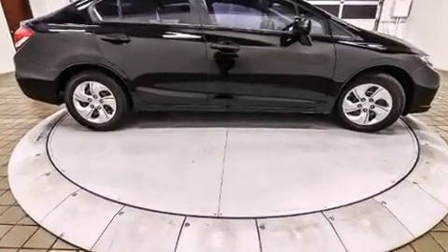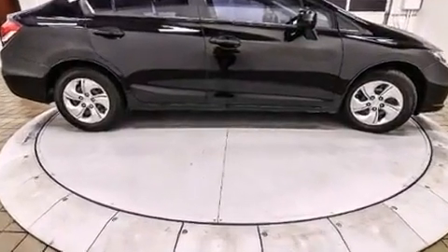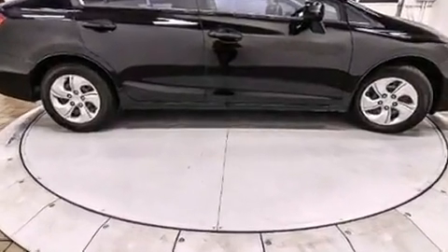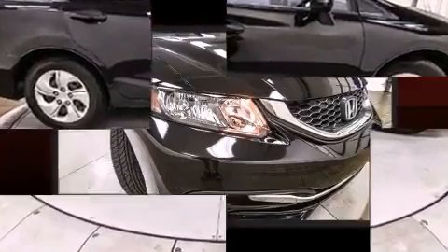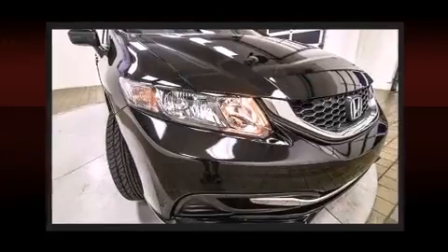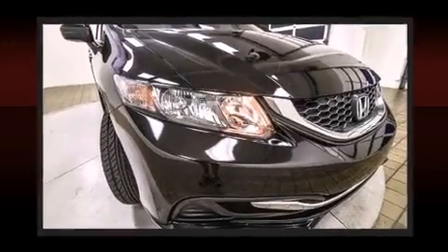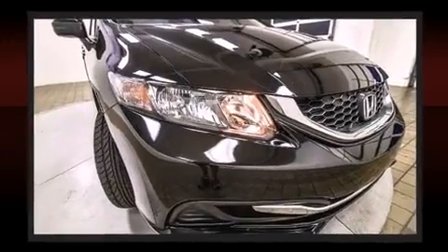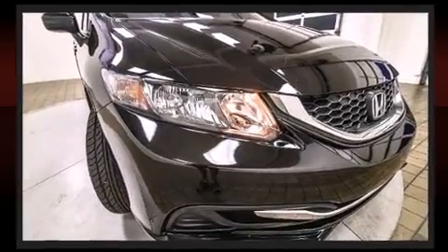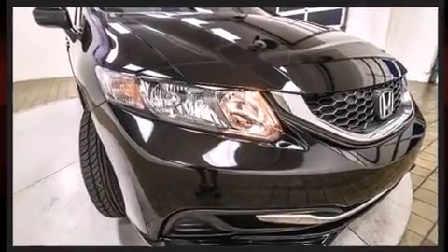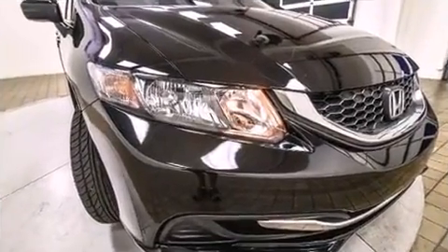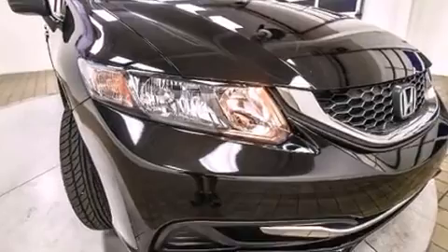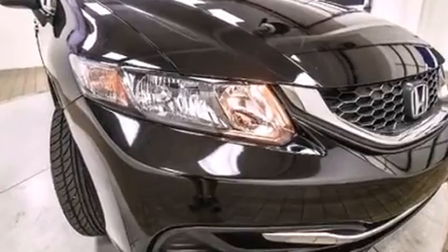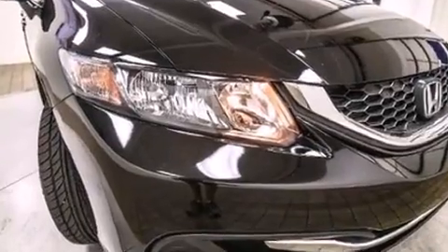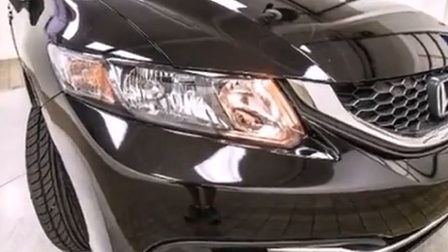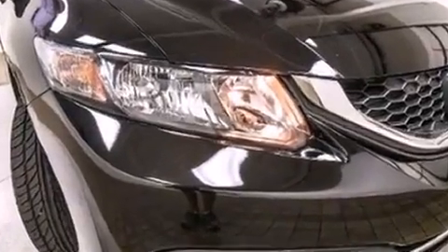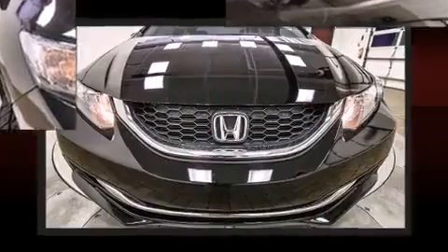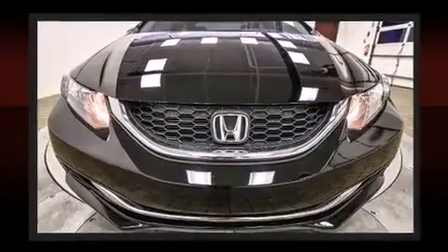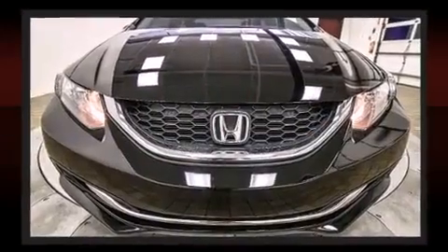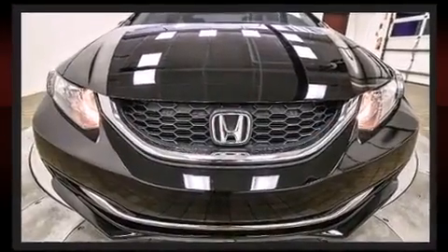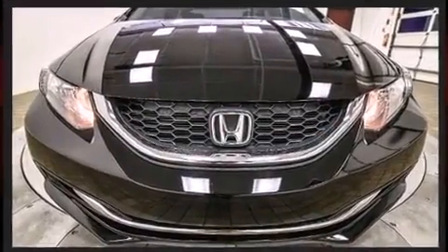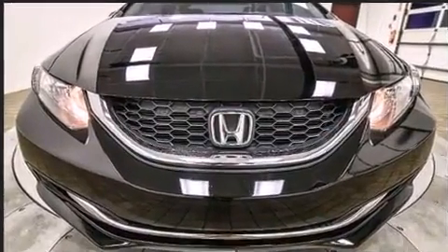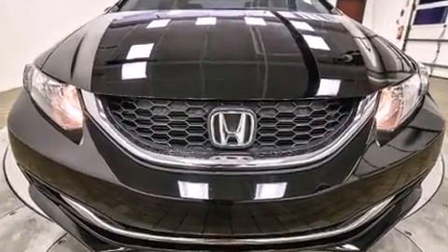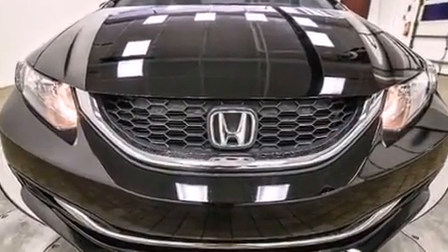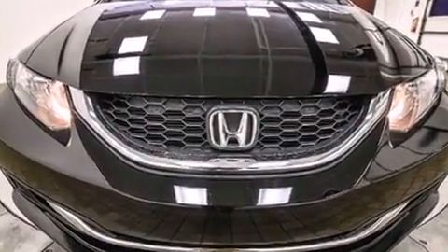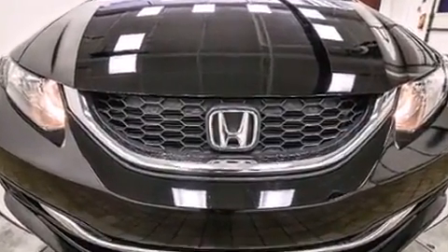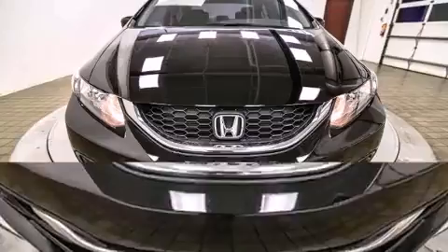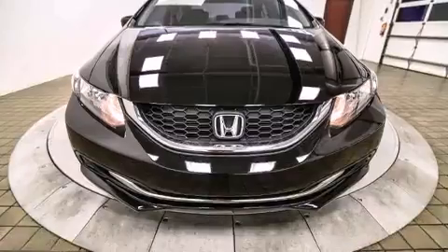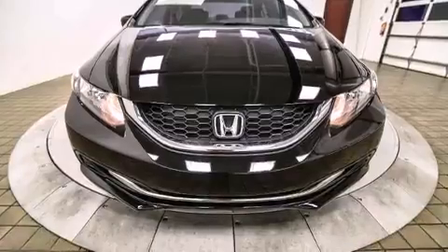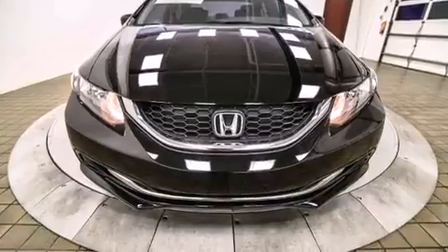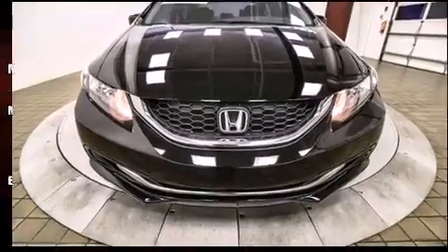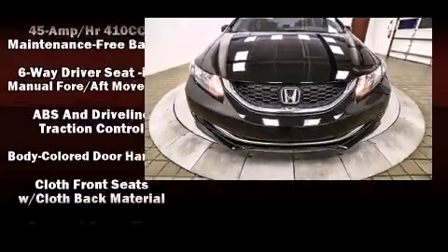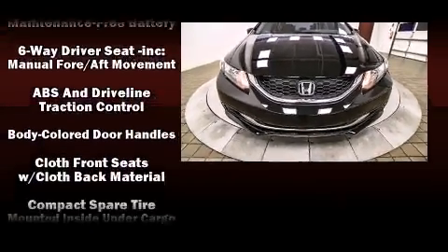You and your passengers will enjoy the stereo system, which includes a CD player with MP3 capability, steering wheel-mounted audio controls, and four well-positioned speakers.